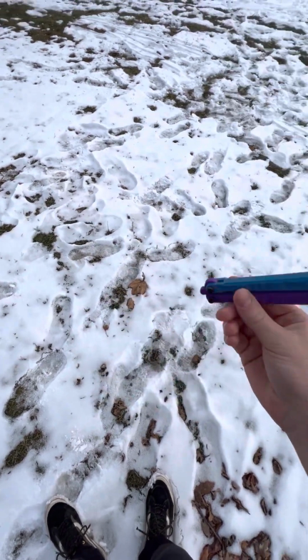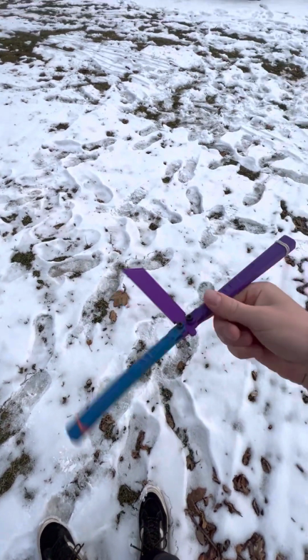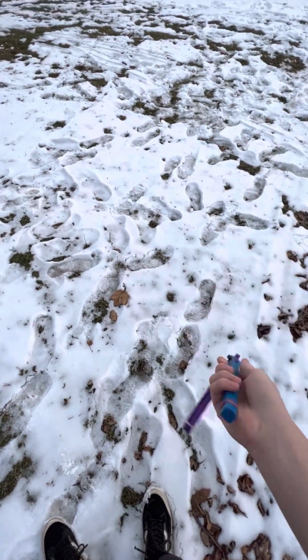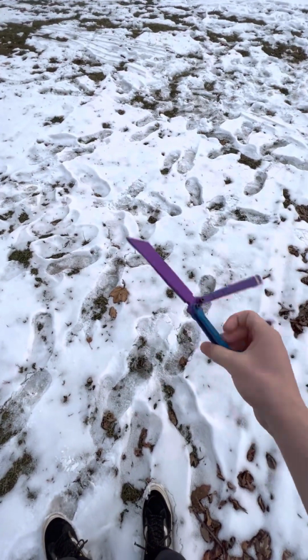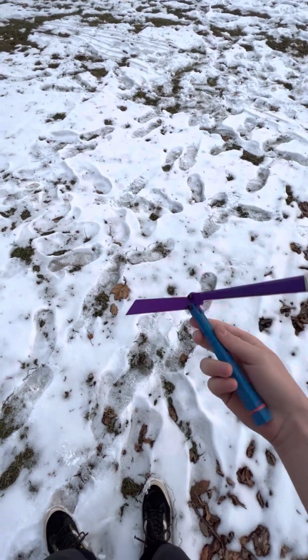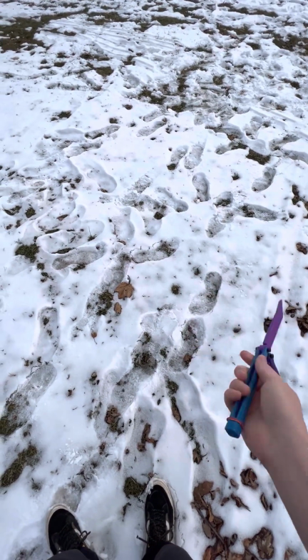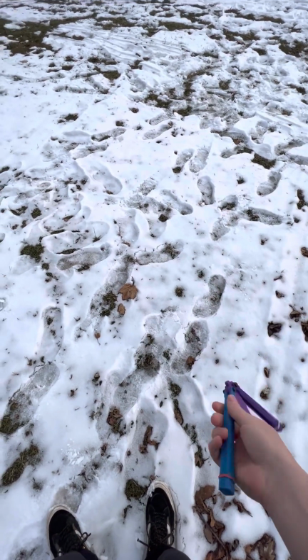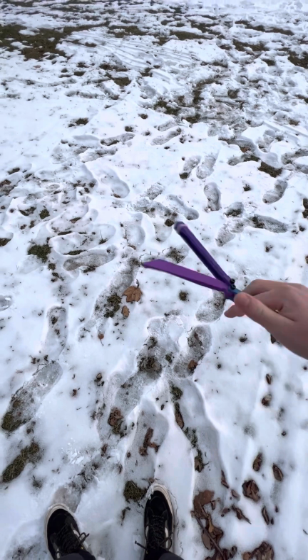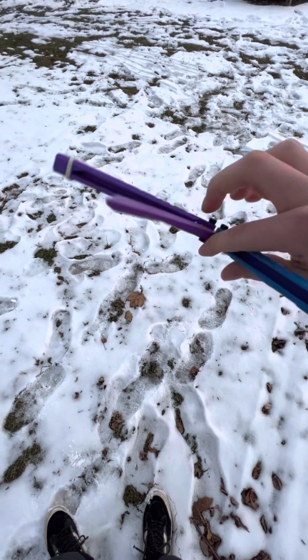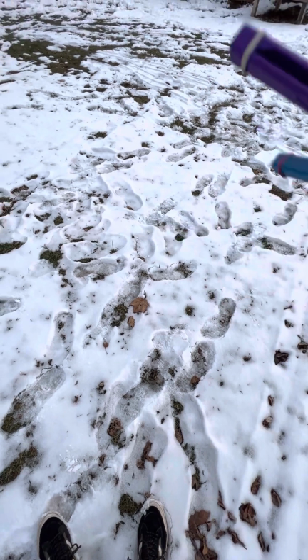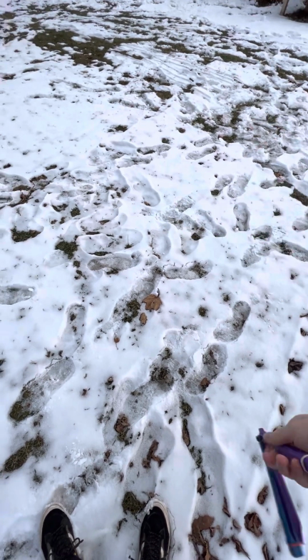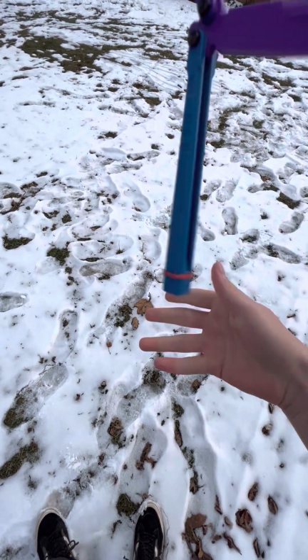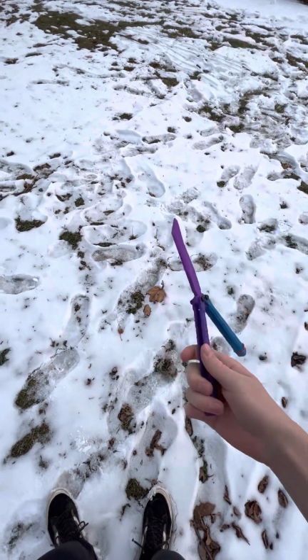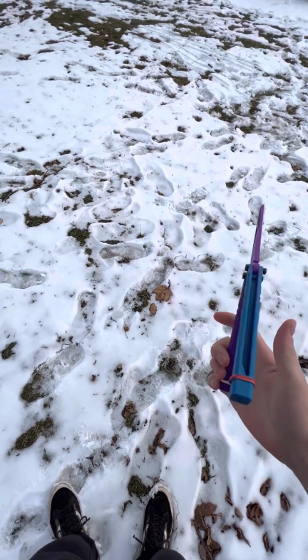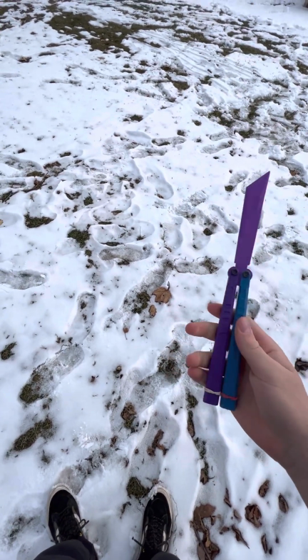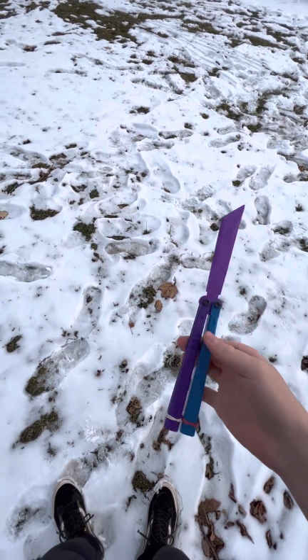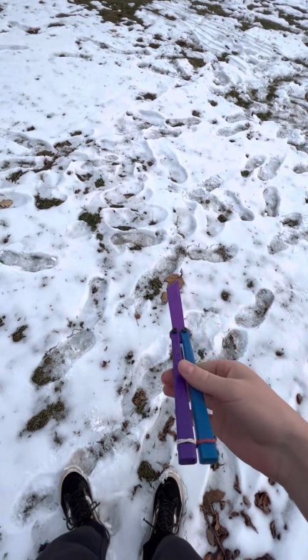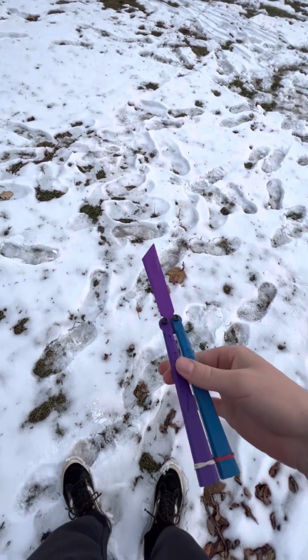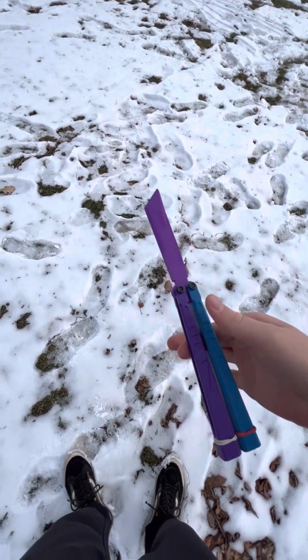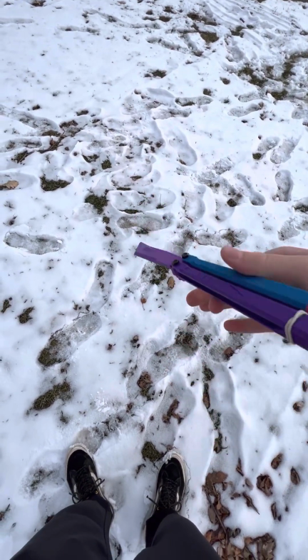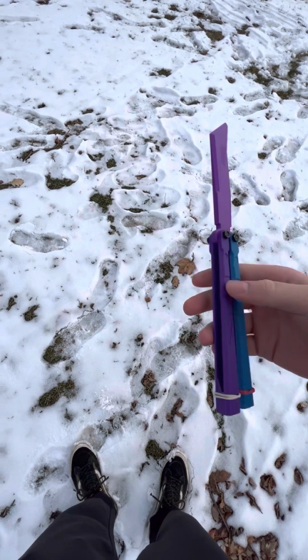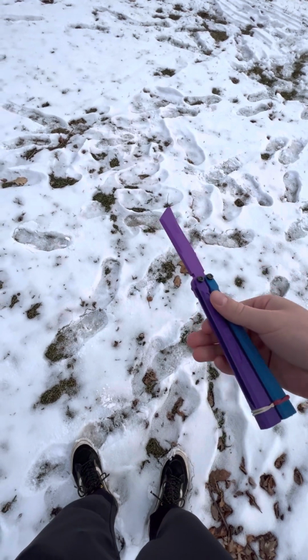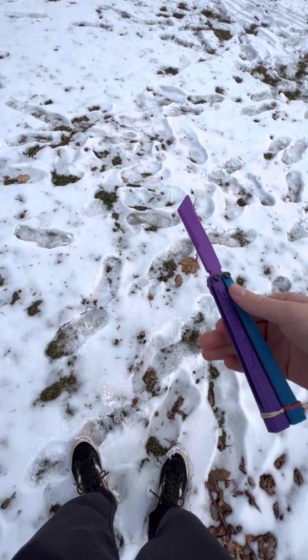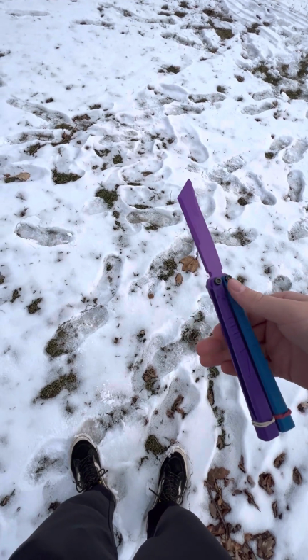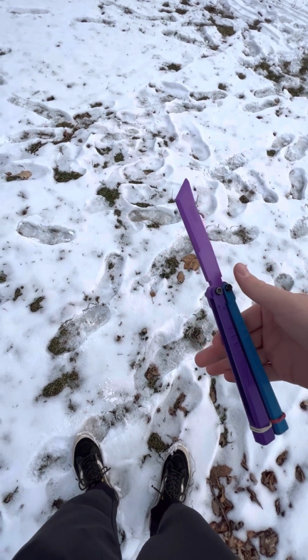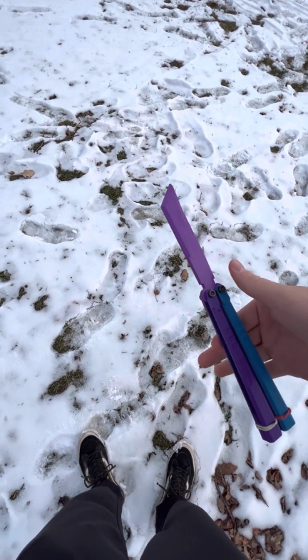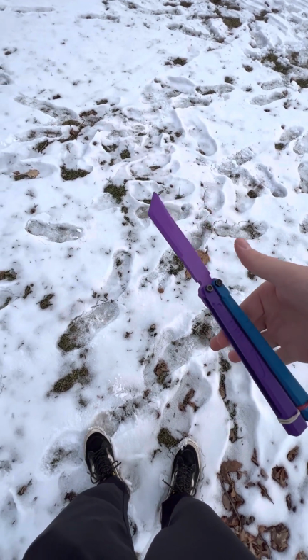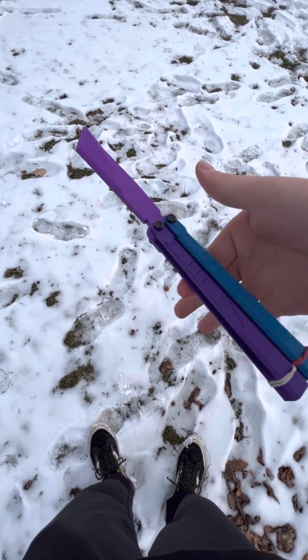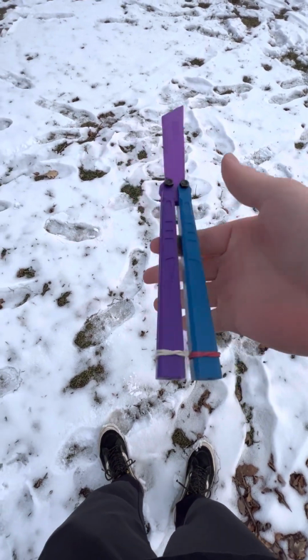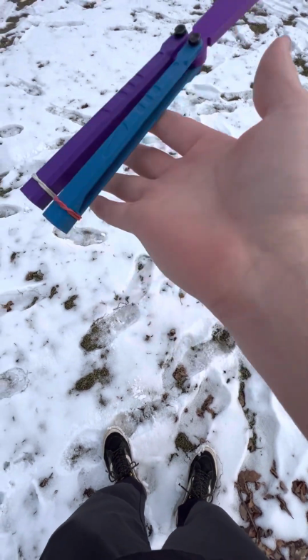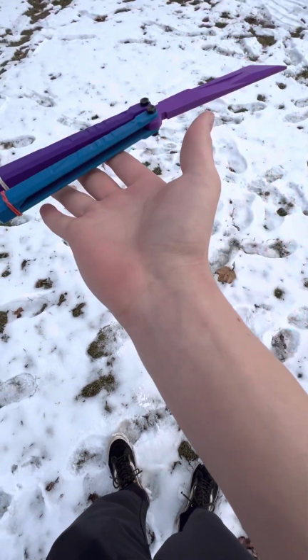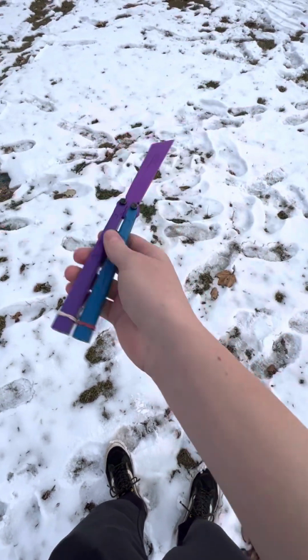As far as flipping goes, it's pretty great. Balance is about right there in the middle, so it has good balance.